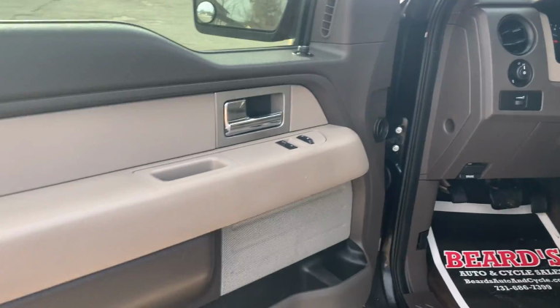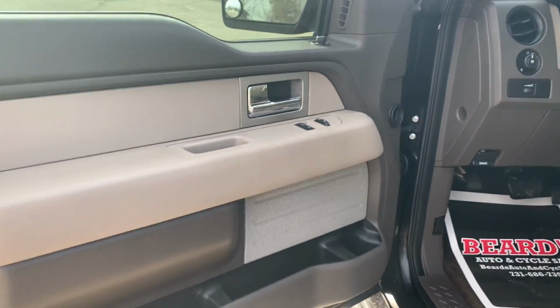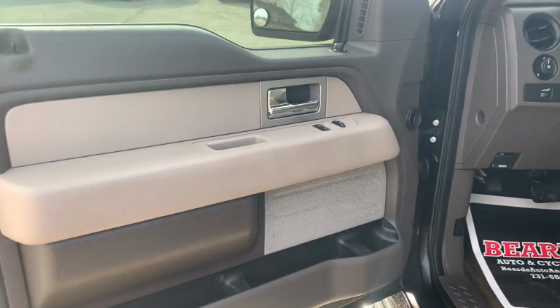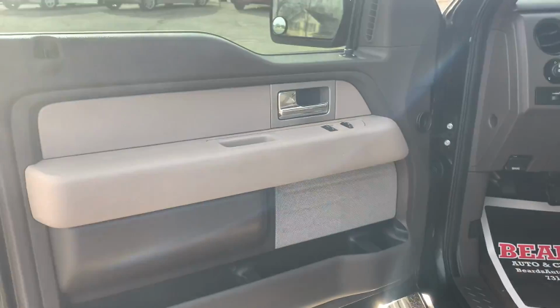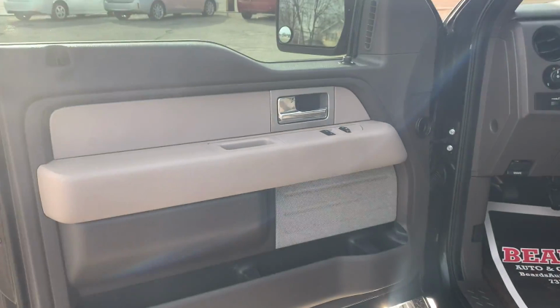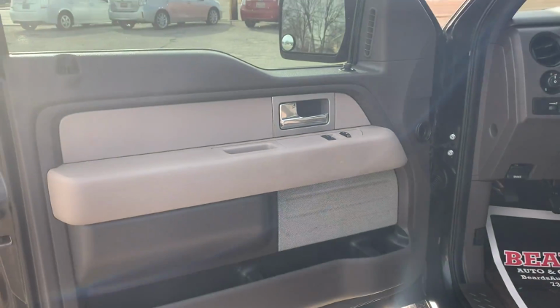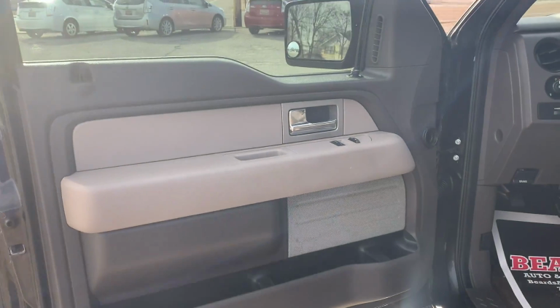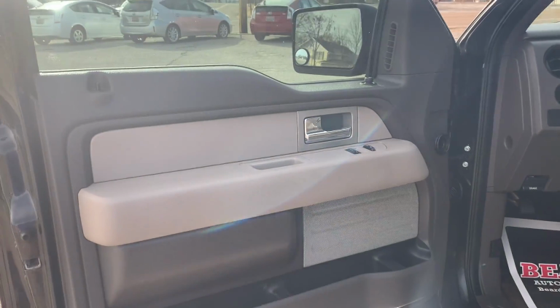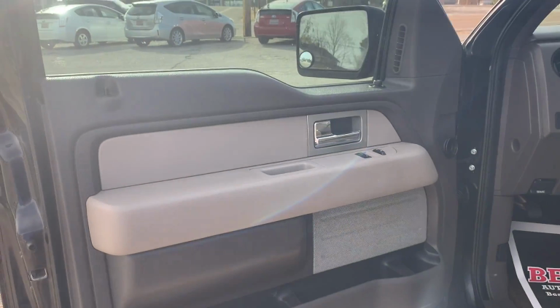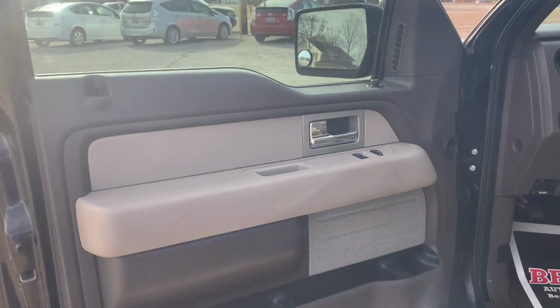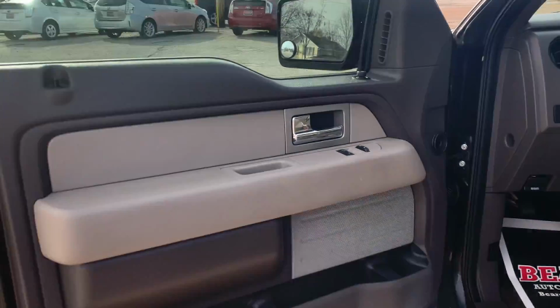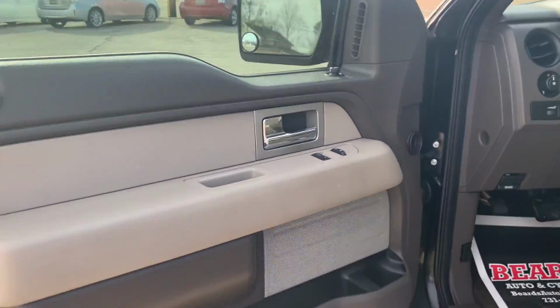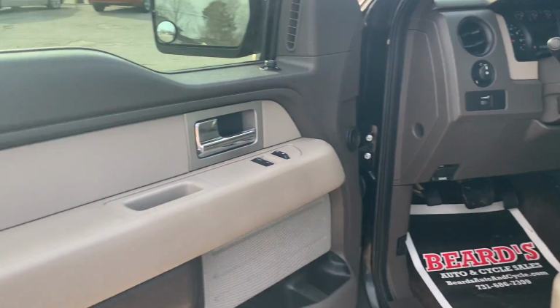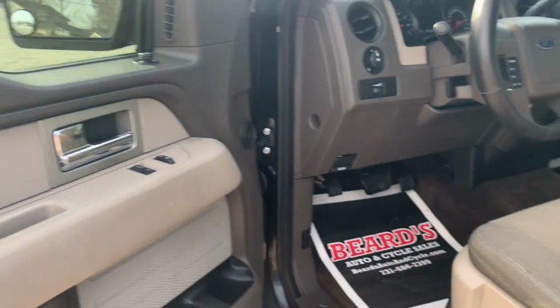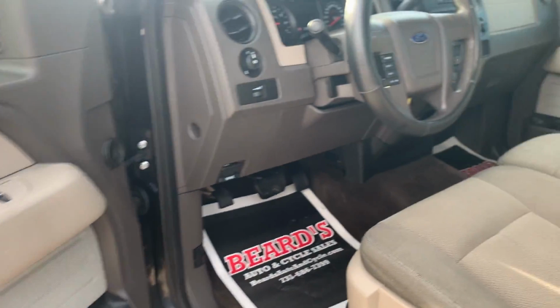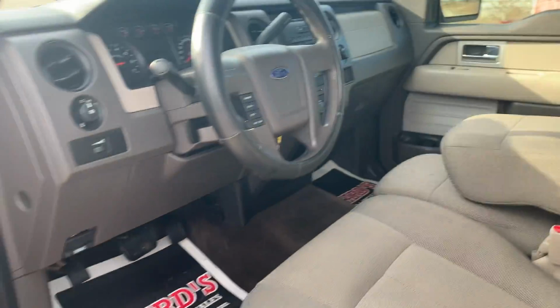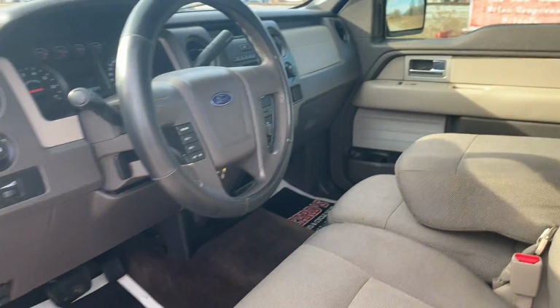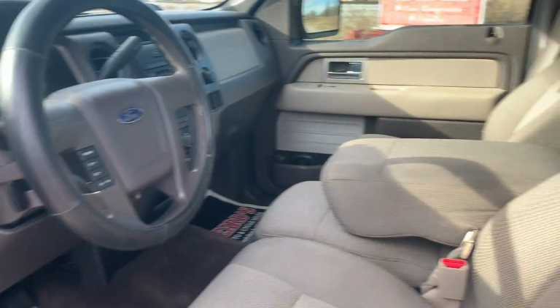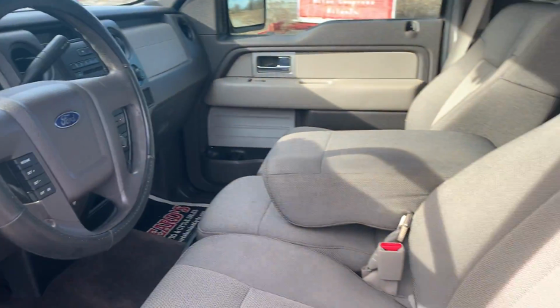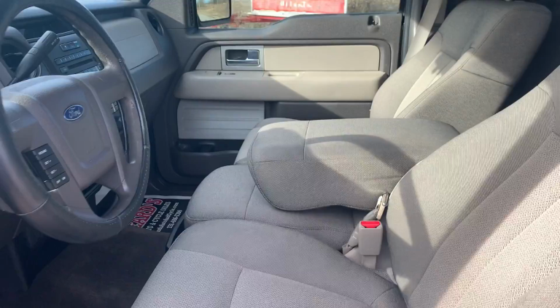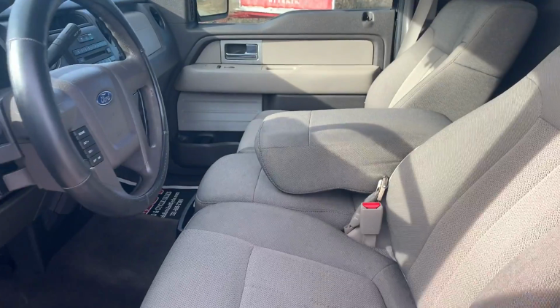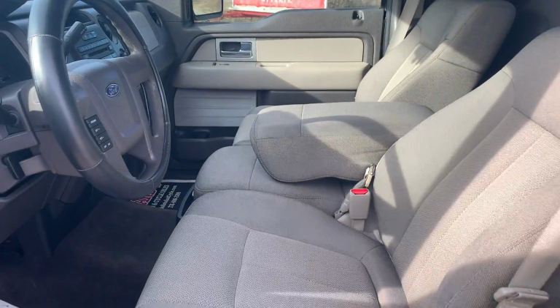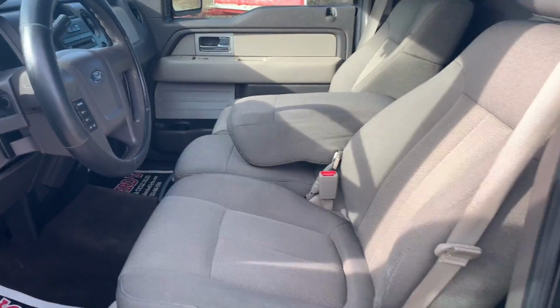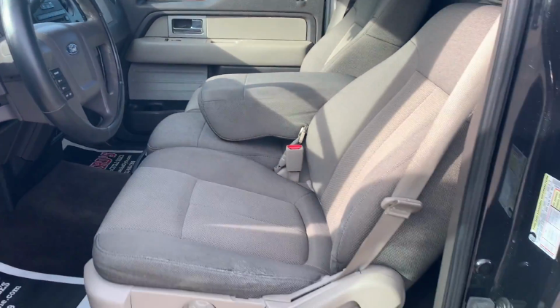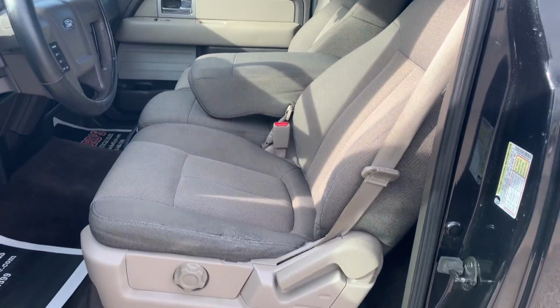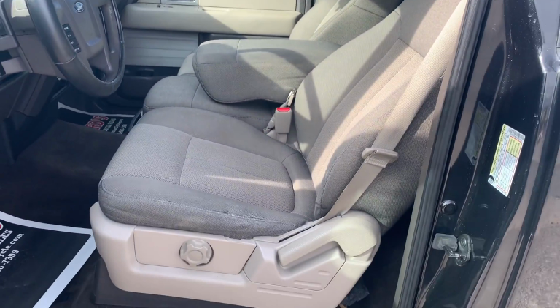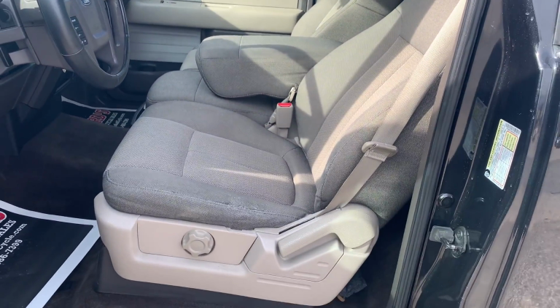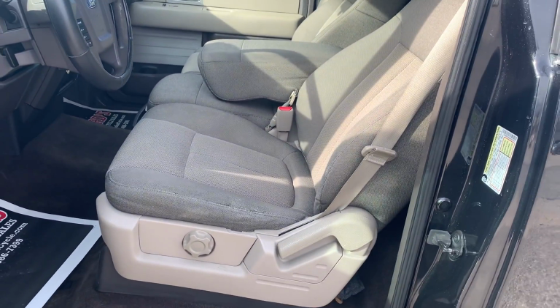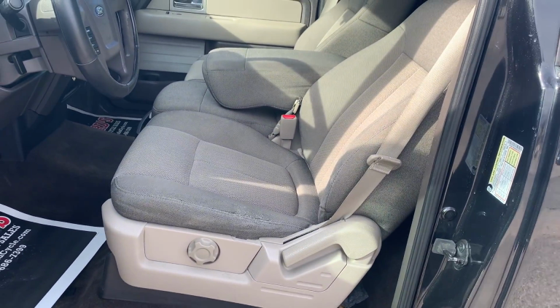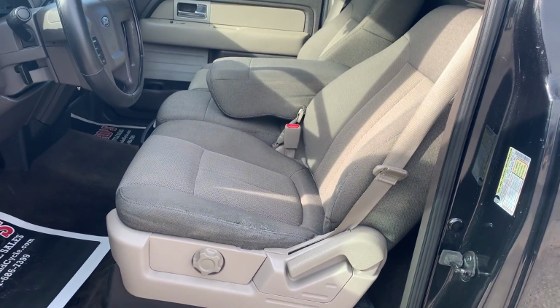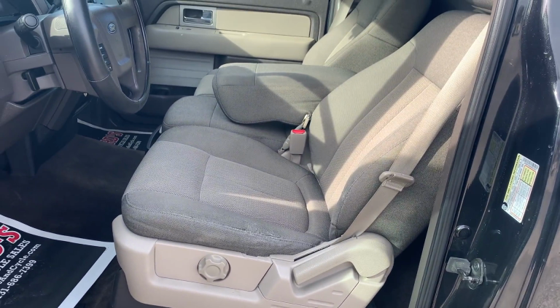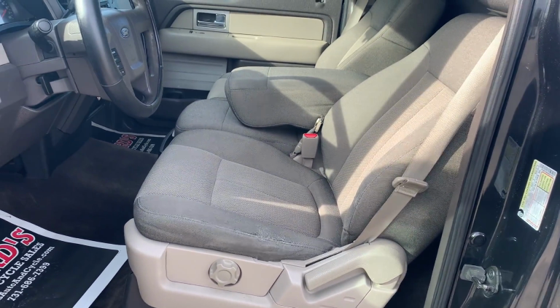Power windows, power locks, power mirrors, keyless entry. This truck does have two keys. Cloth seats.